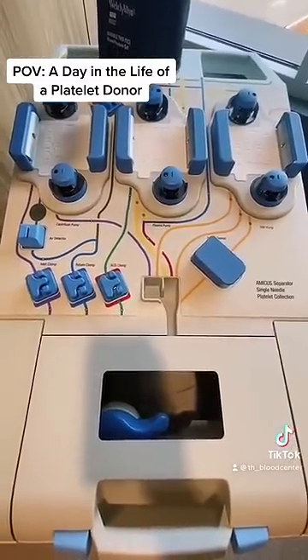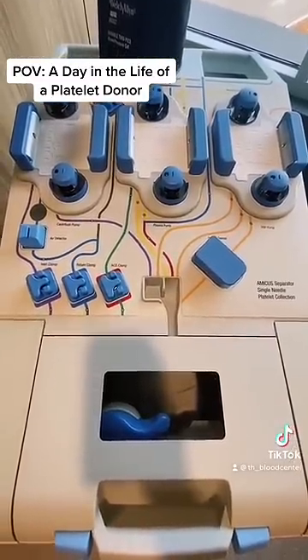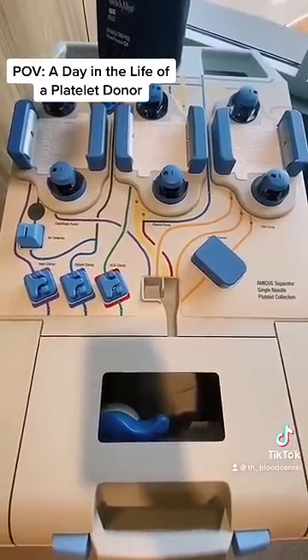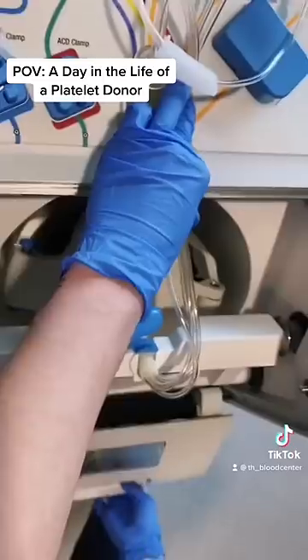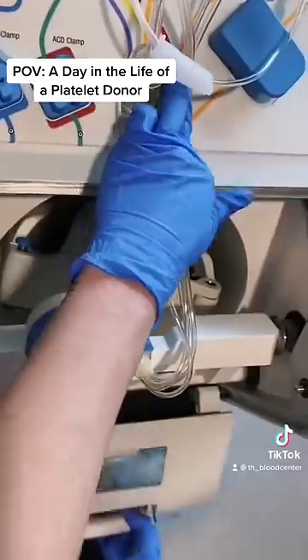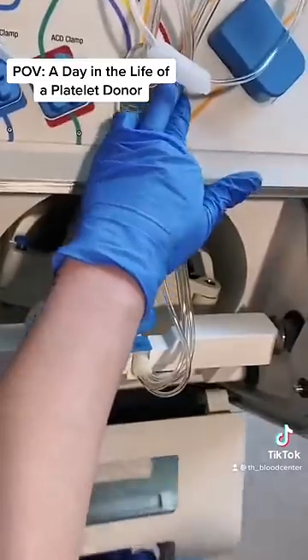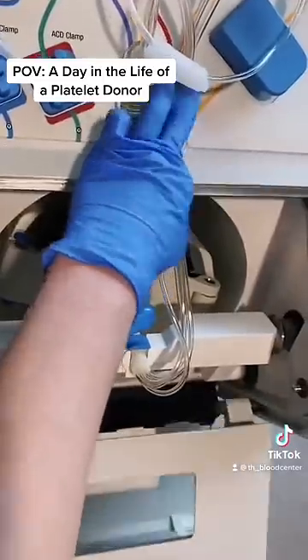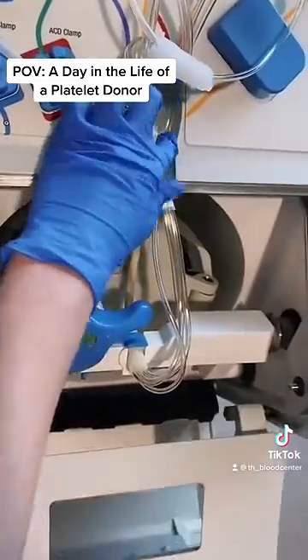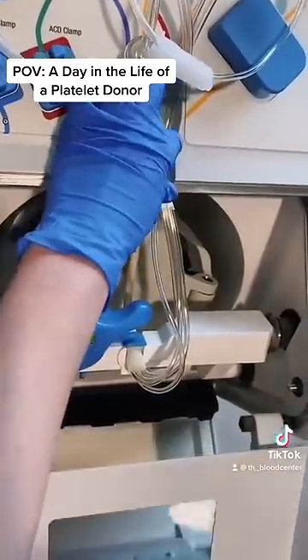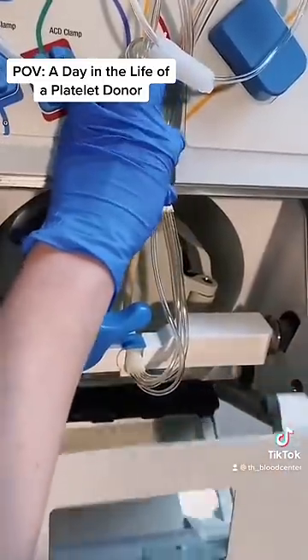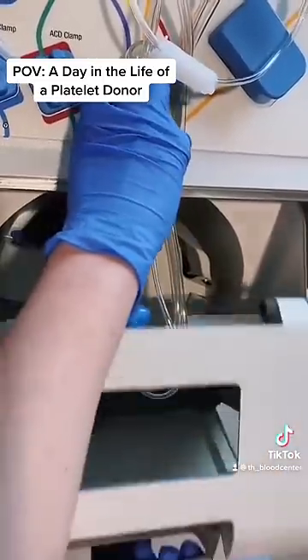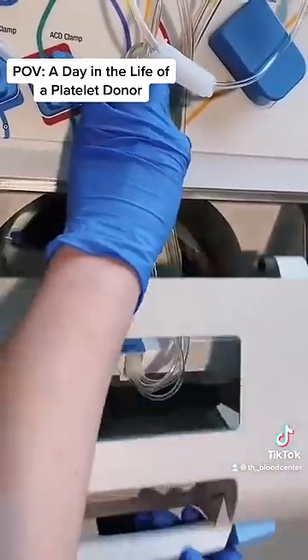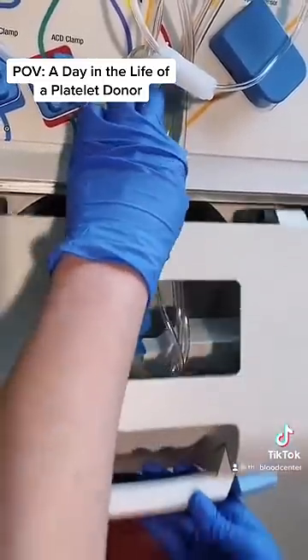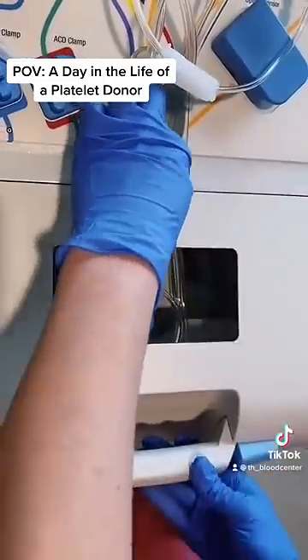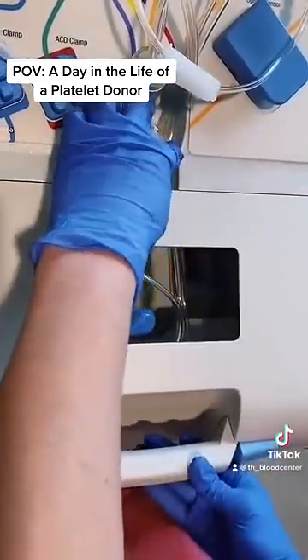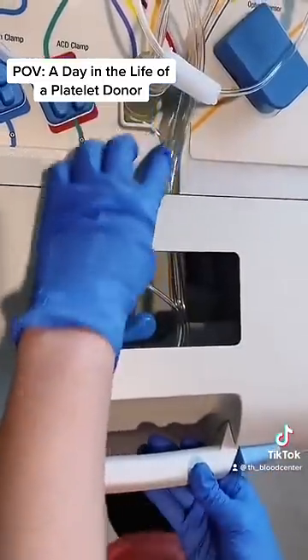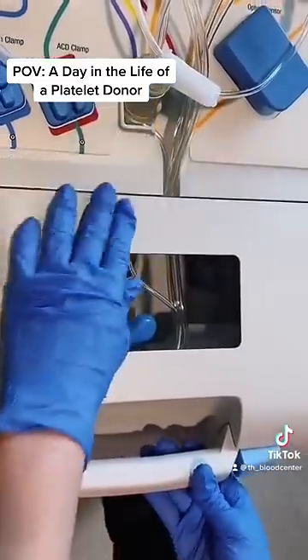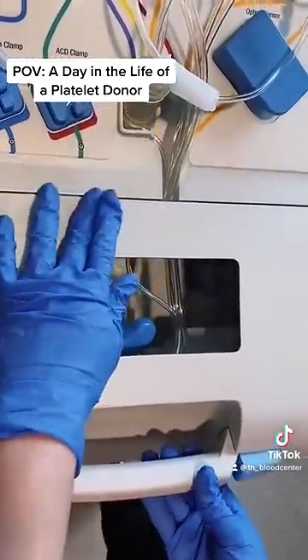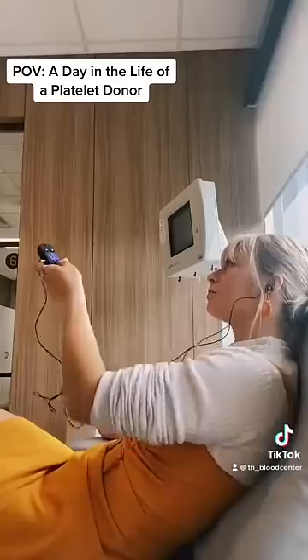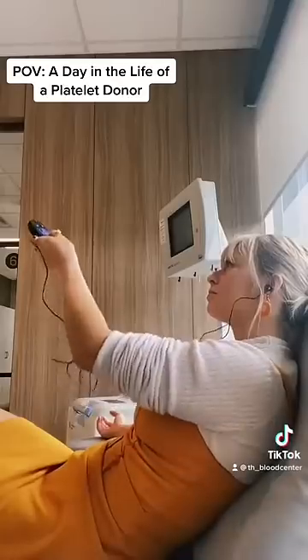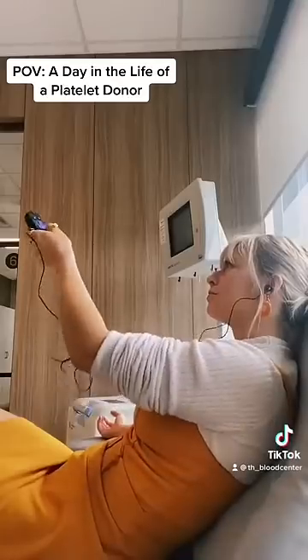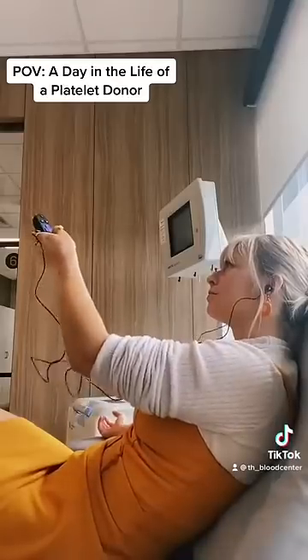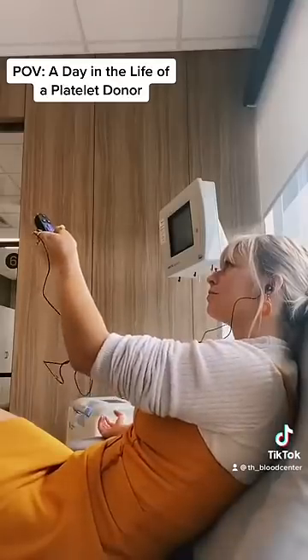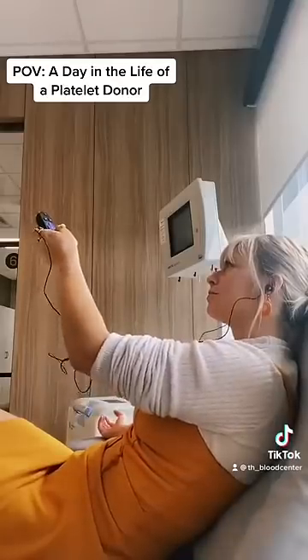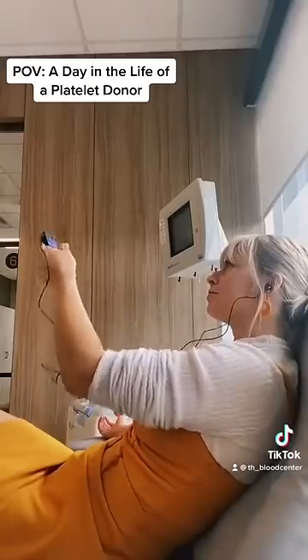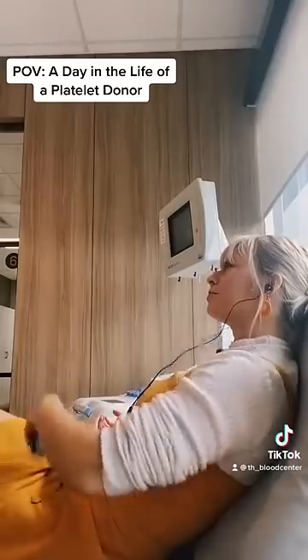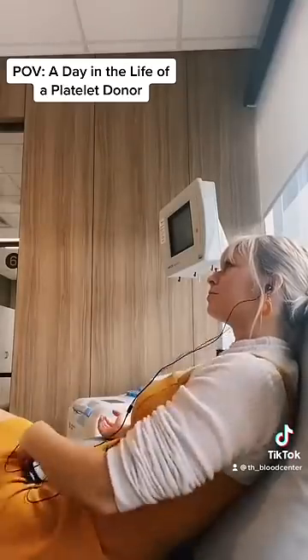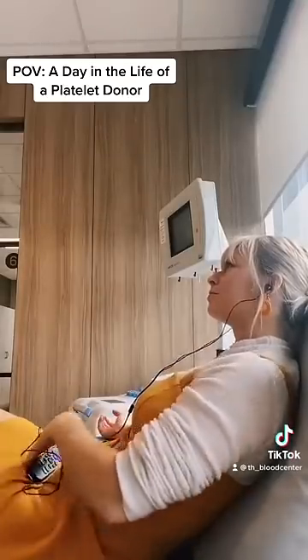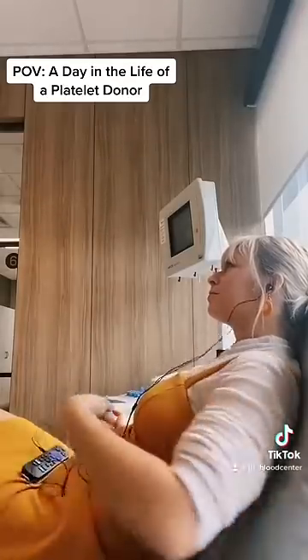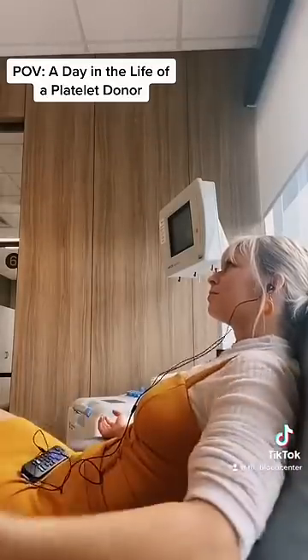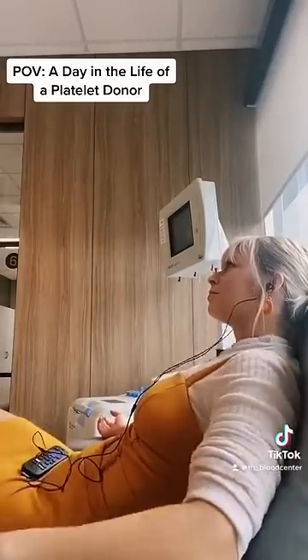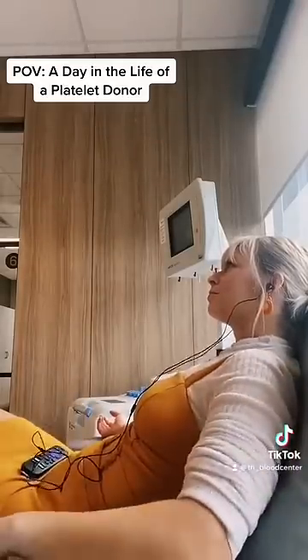They get me hooked up to the machine and in the meantime, I pick out the show I'm going to binge while I'm there. I've finally been catching up on Bridgerton, so that's what I'm watching today.